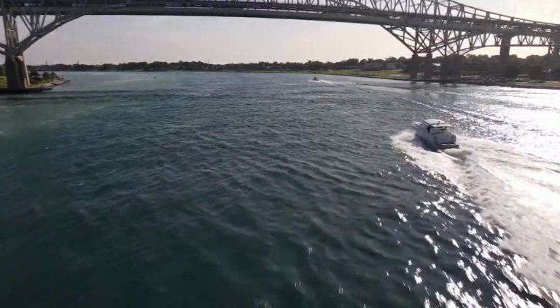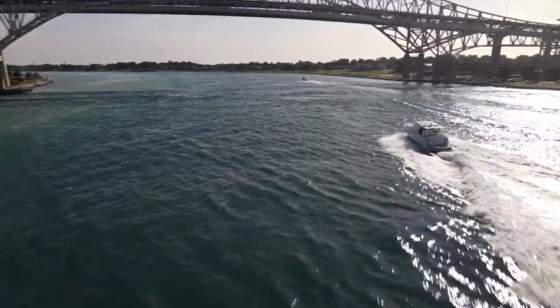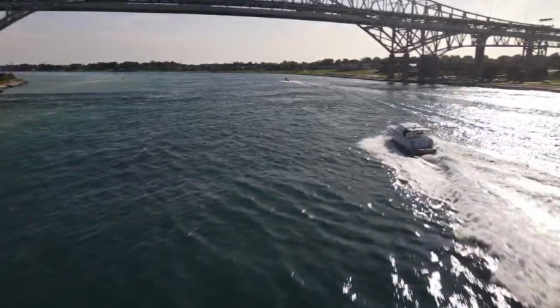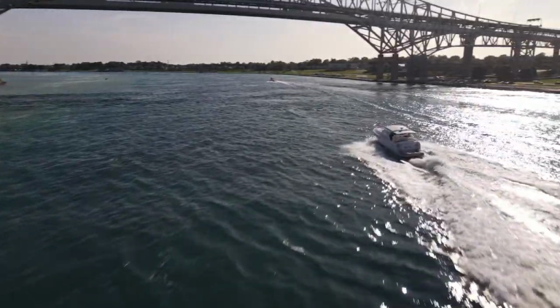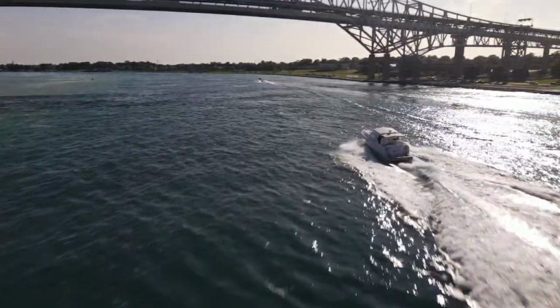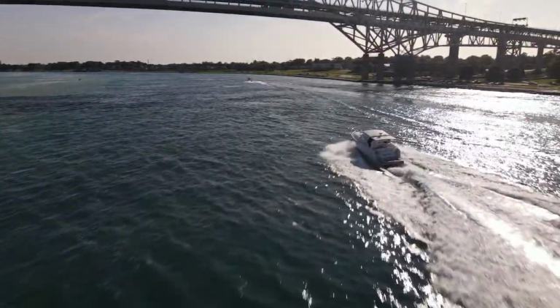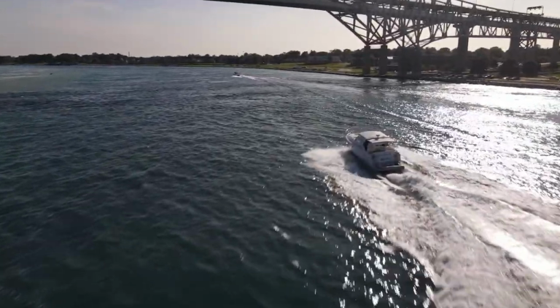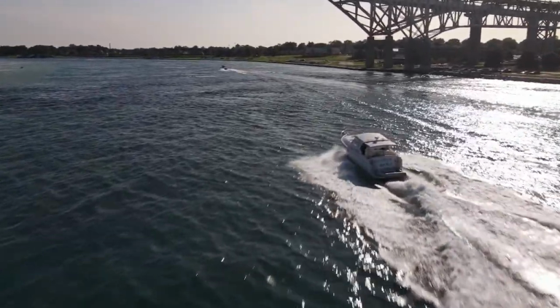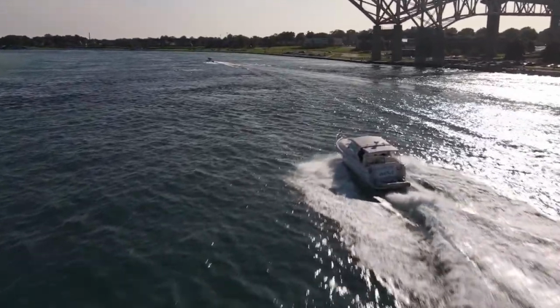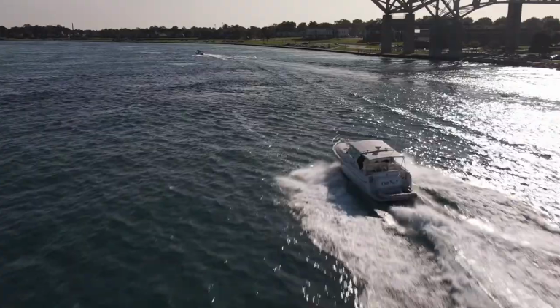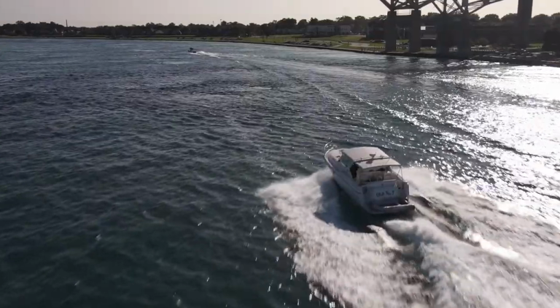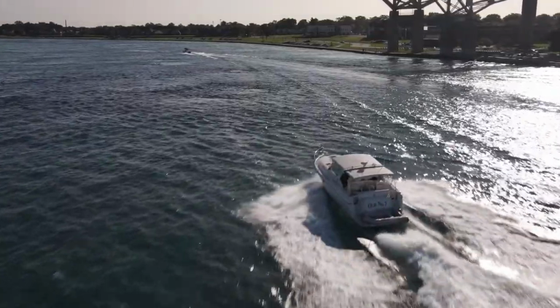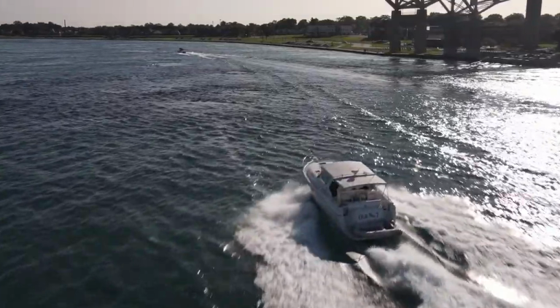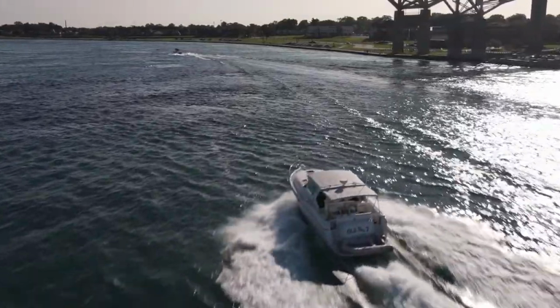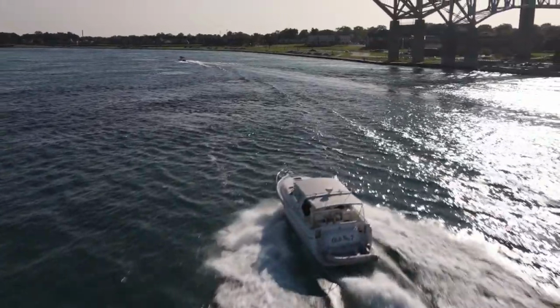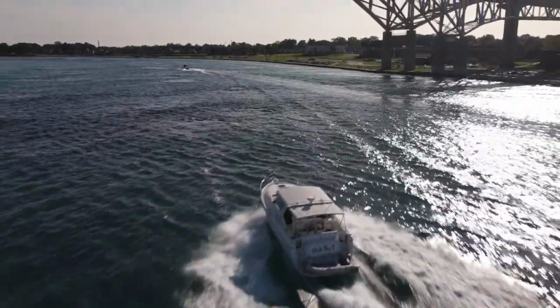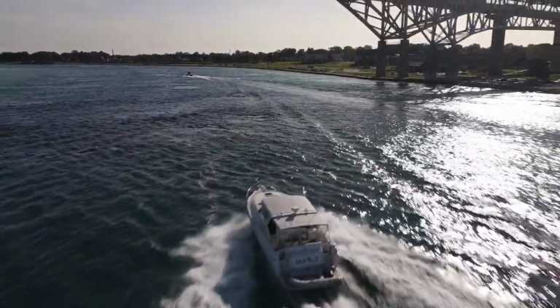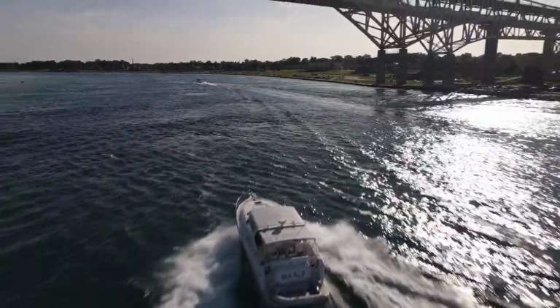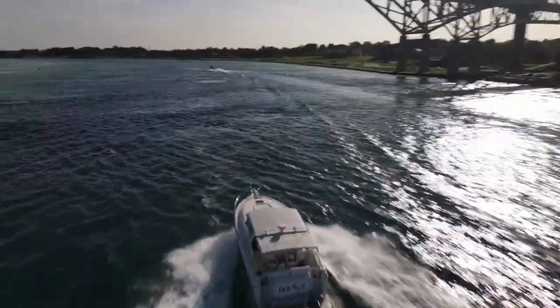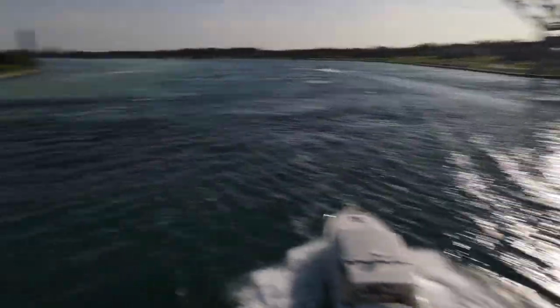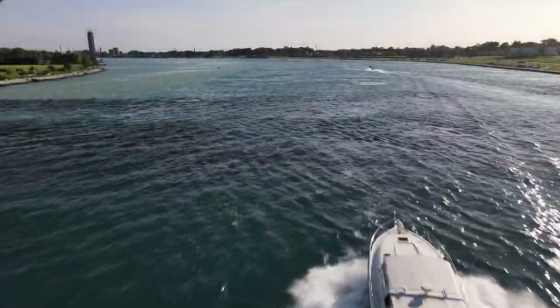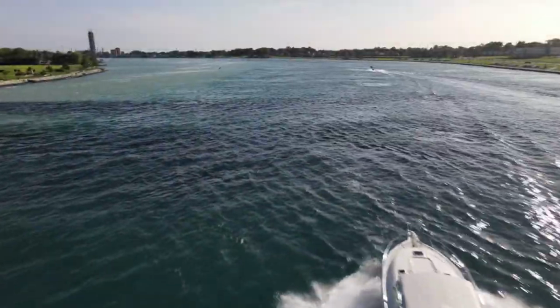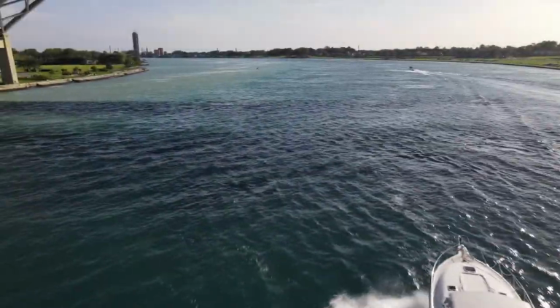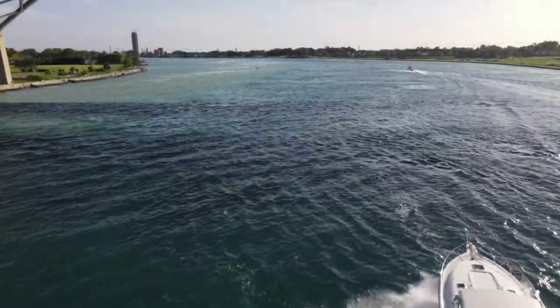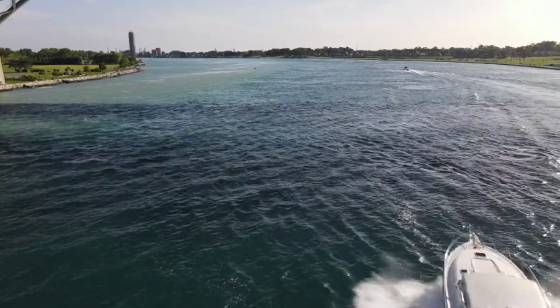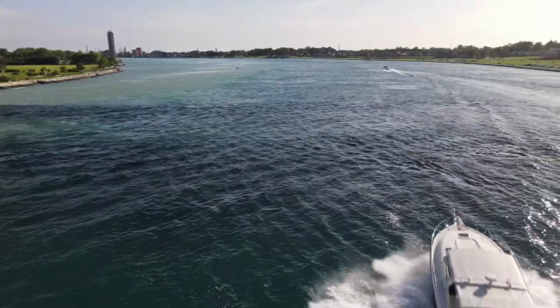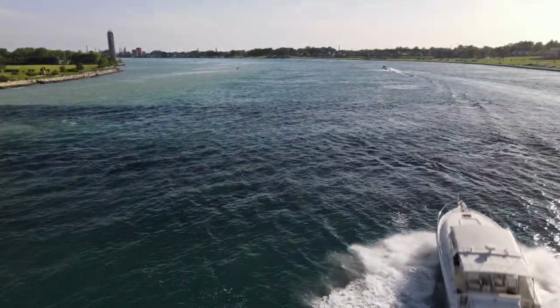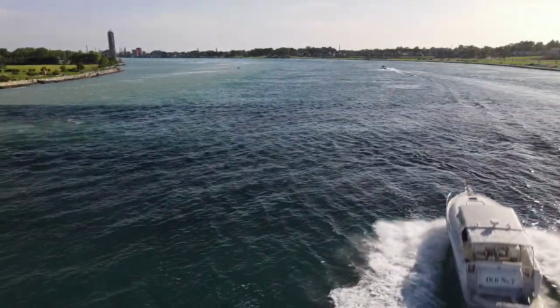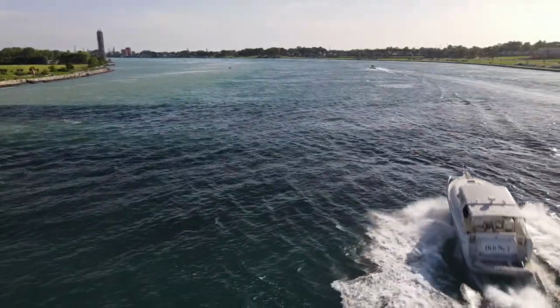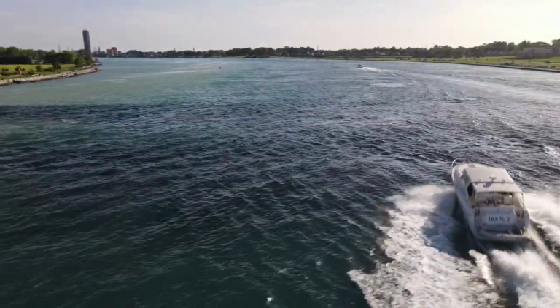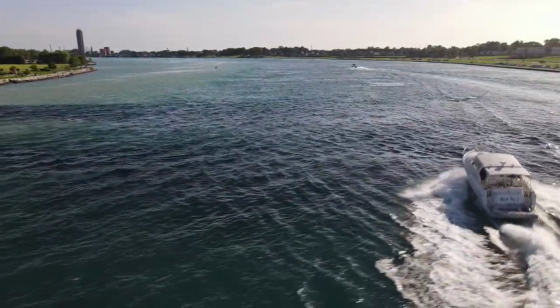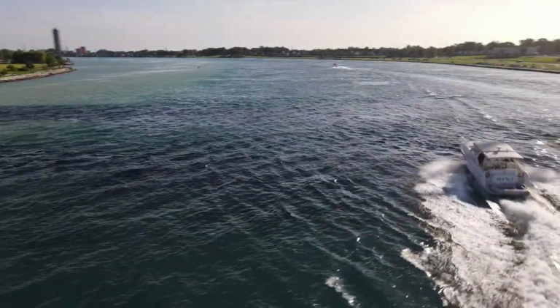Friggin' right we are! That's decent — check that out, Captain. I was able to catch him. Friggin' right I was.